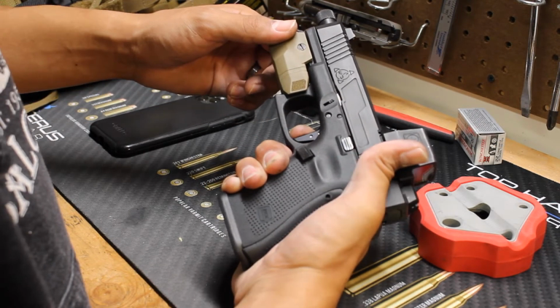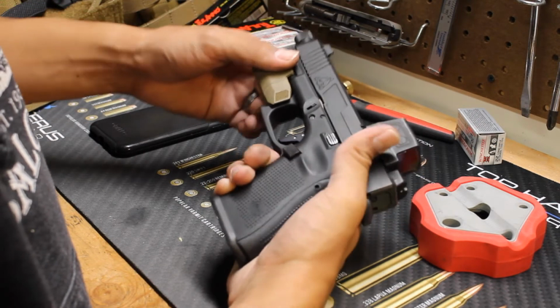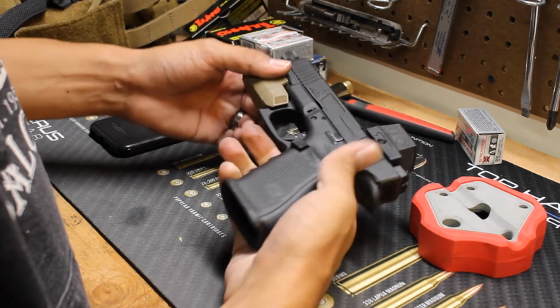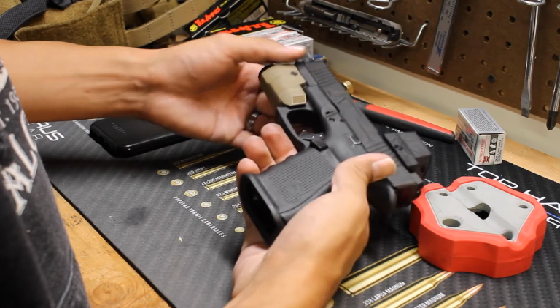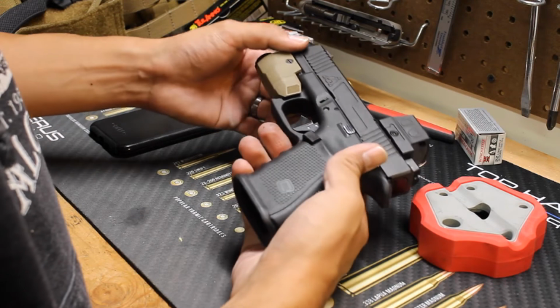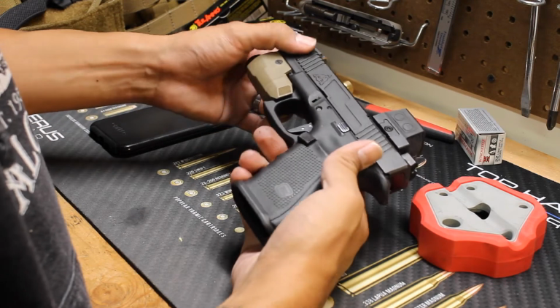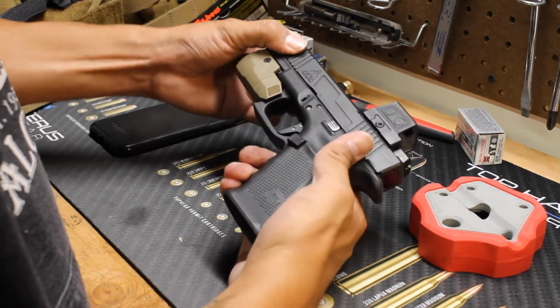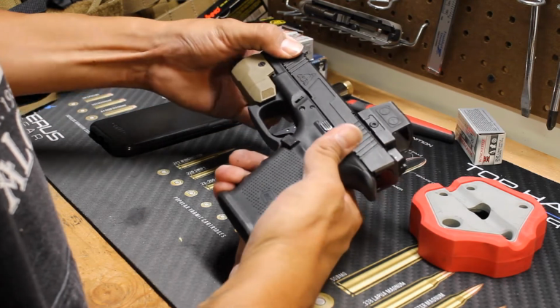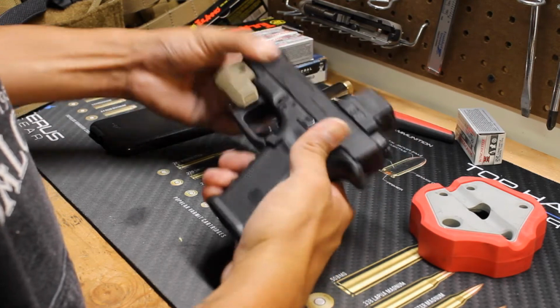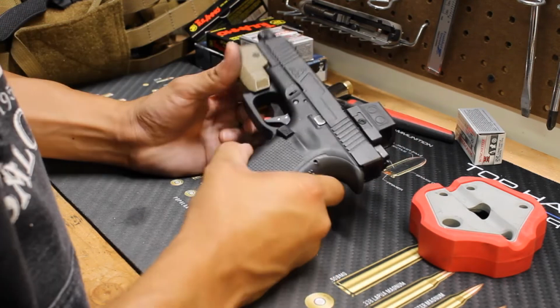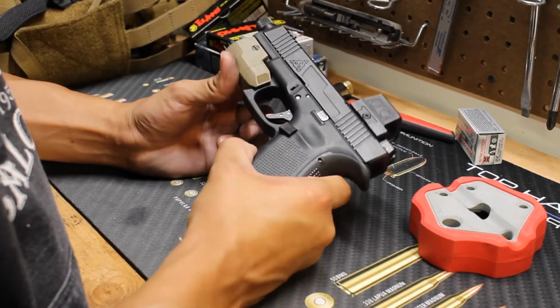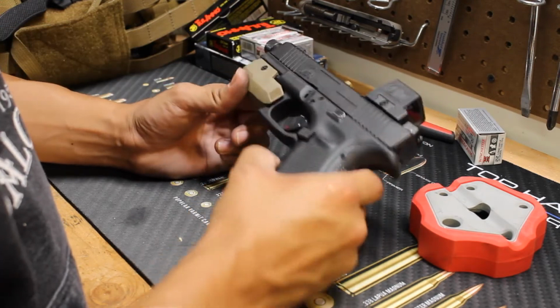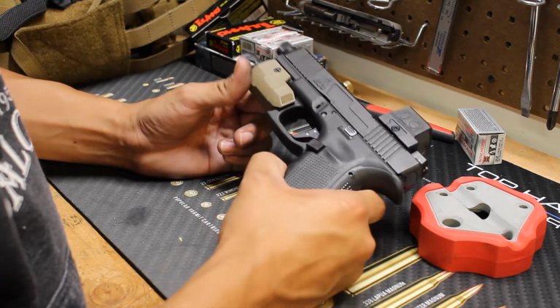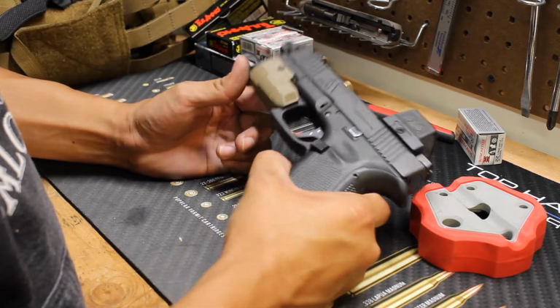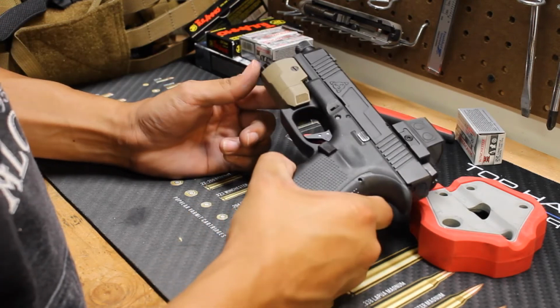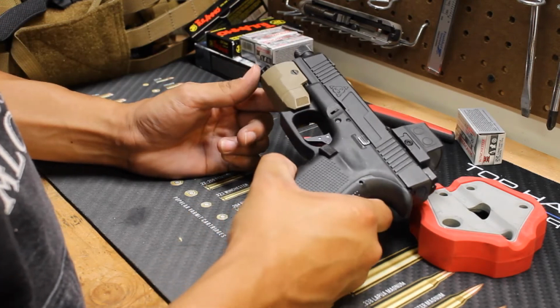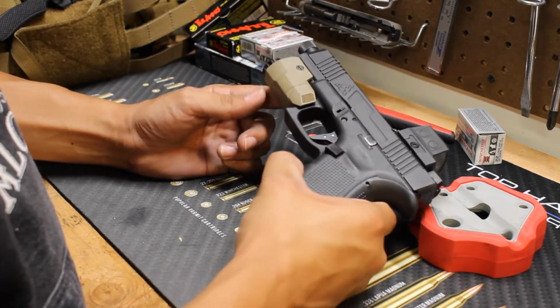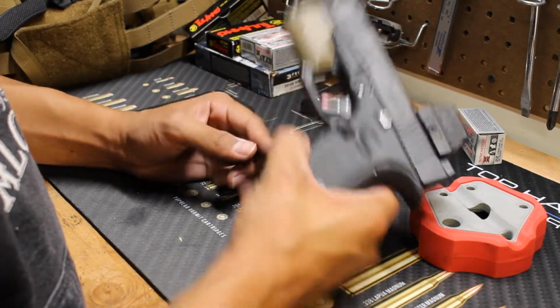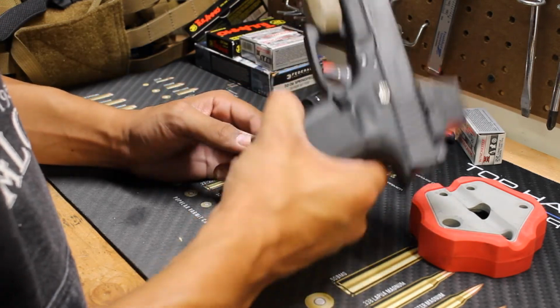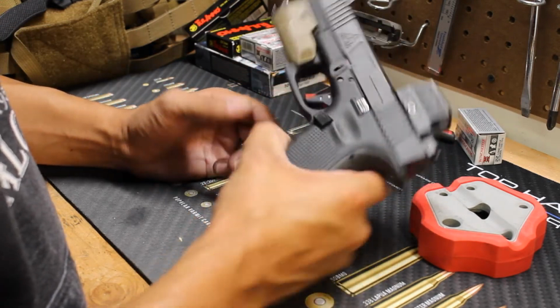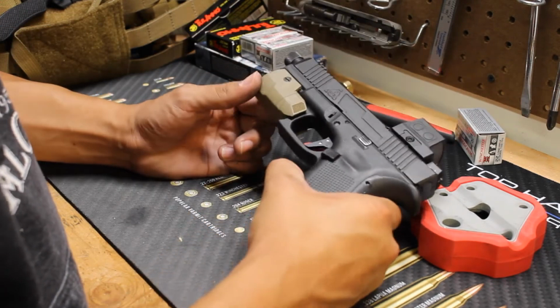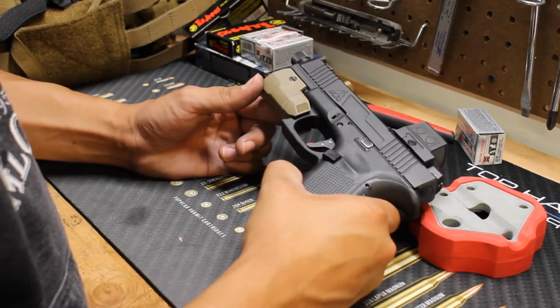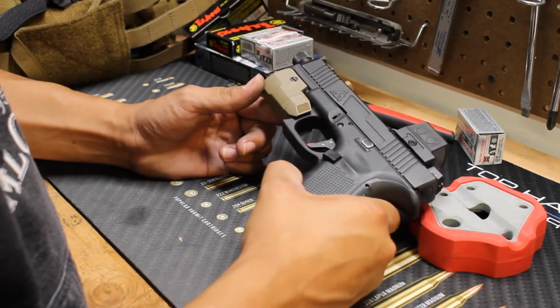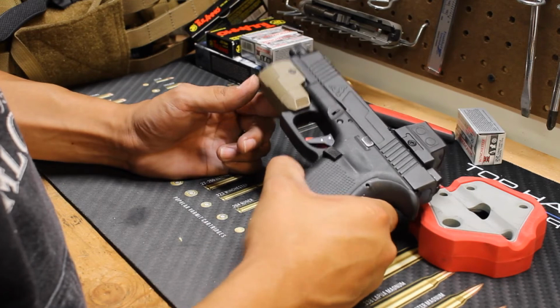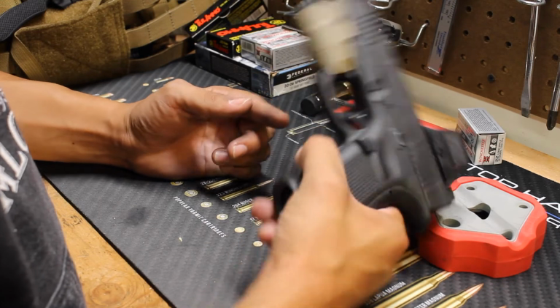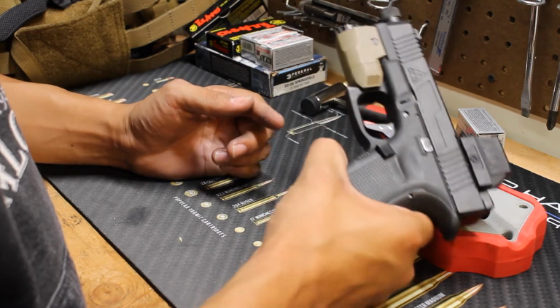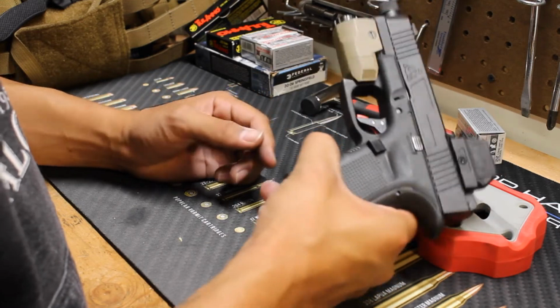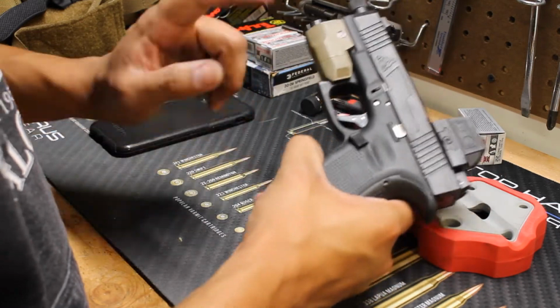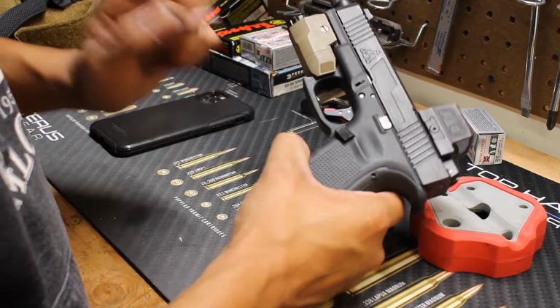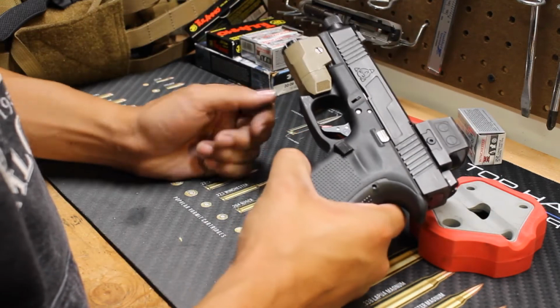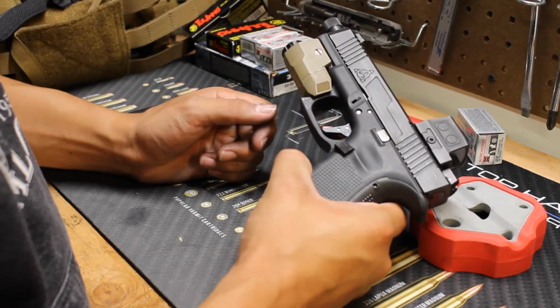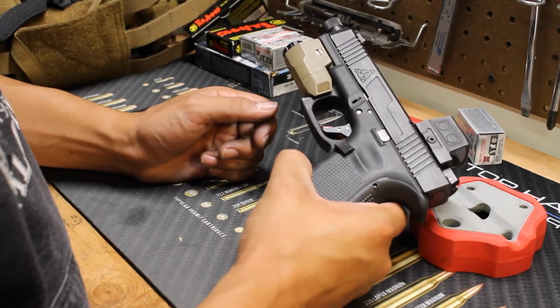Is it worth the $80? No, I don't think it's worth the $80. It's something that Timney should have addressed and given out to its customers who had already bought this for free.